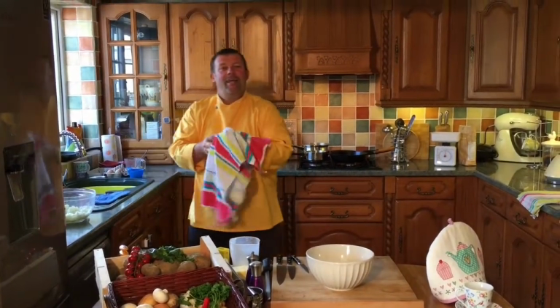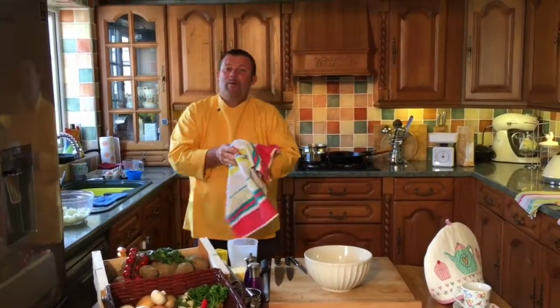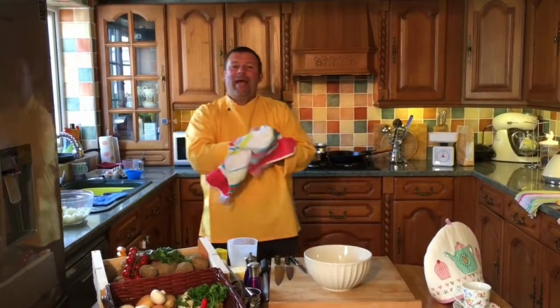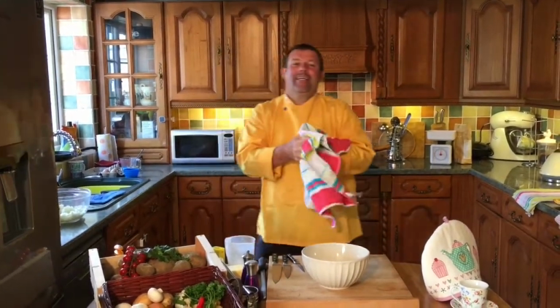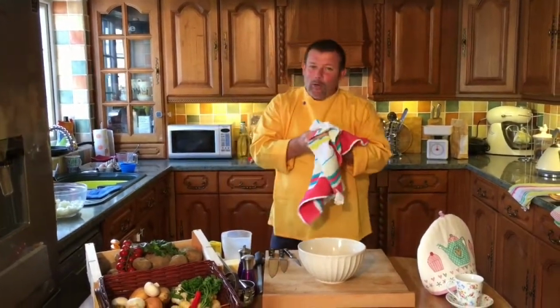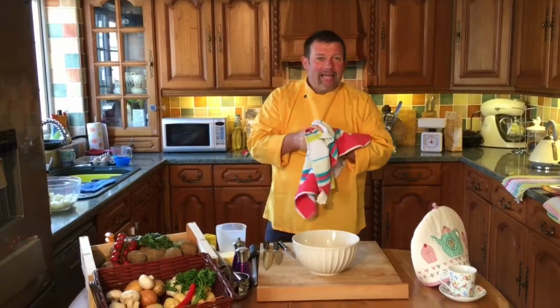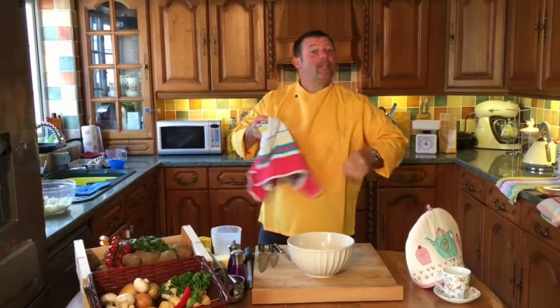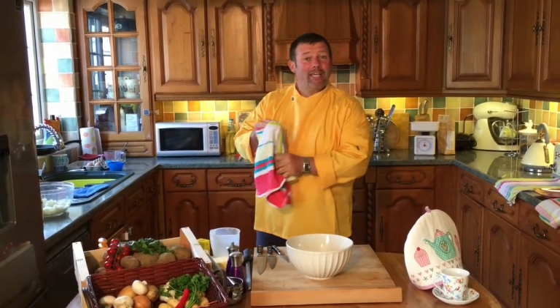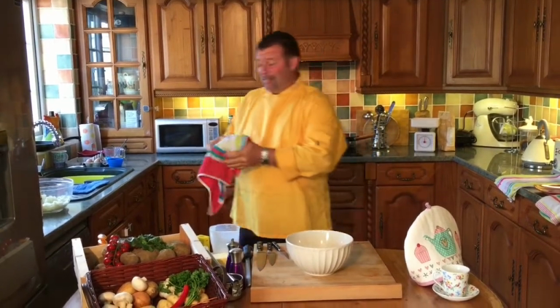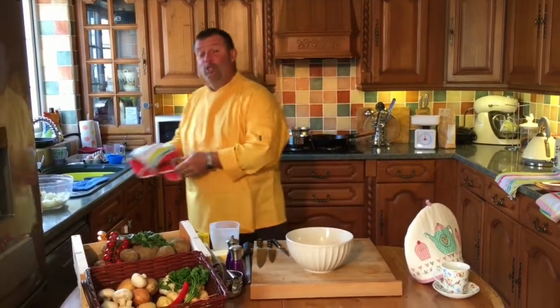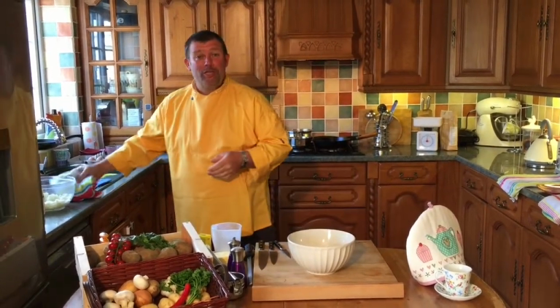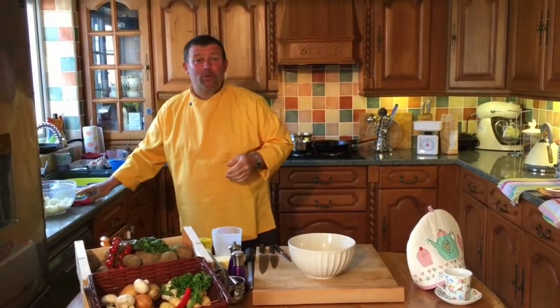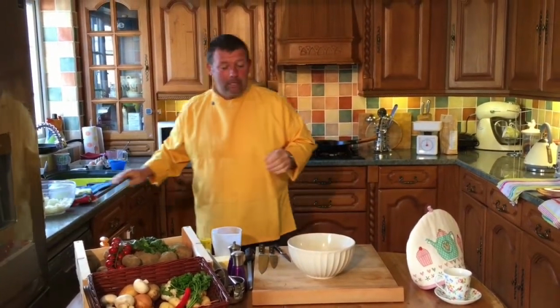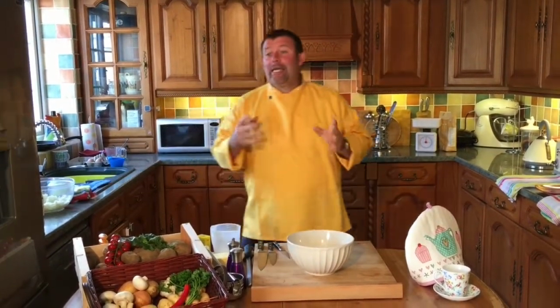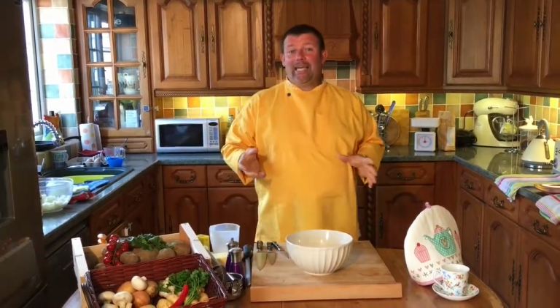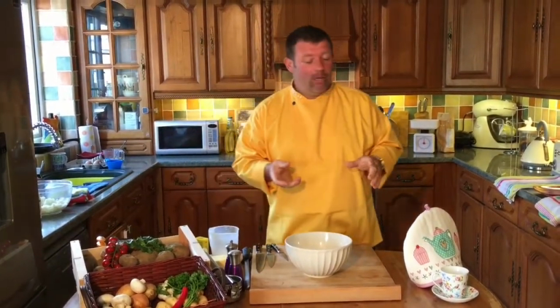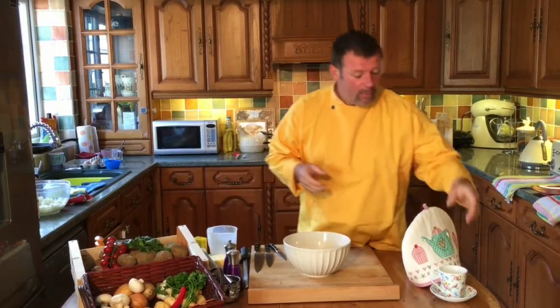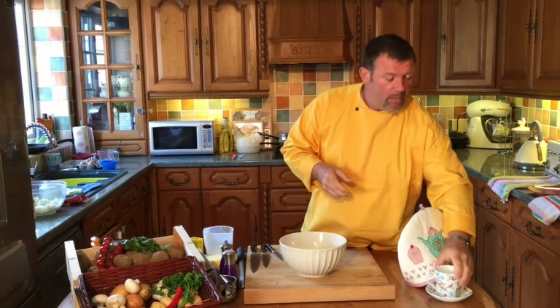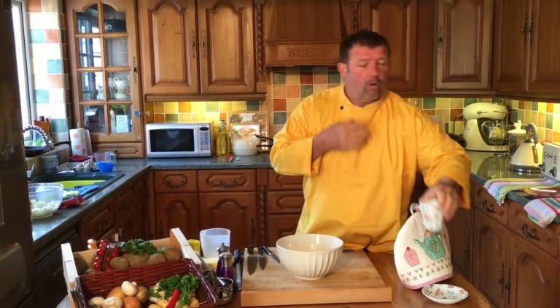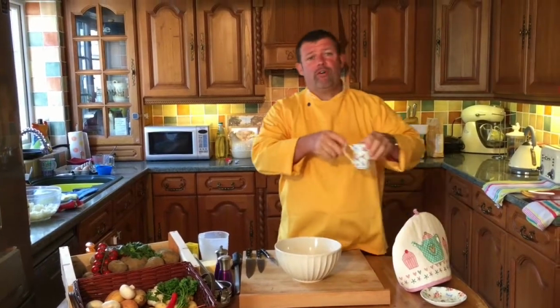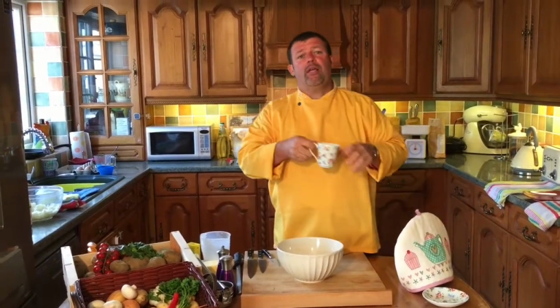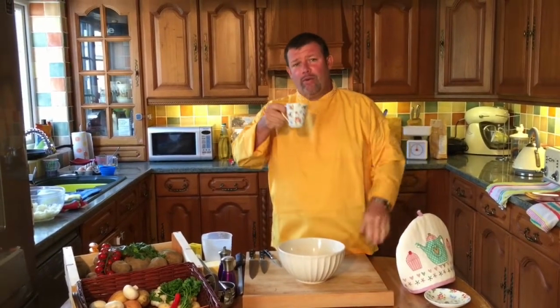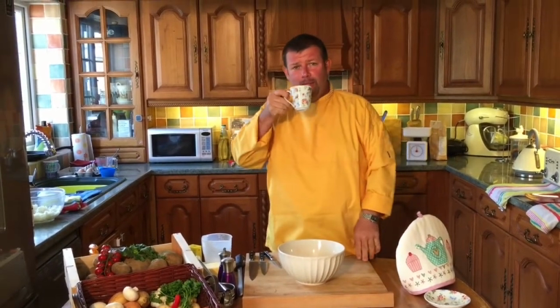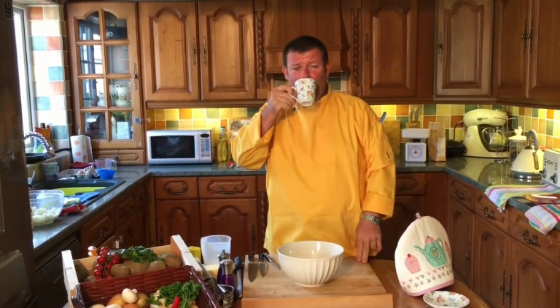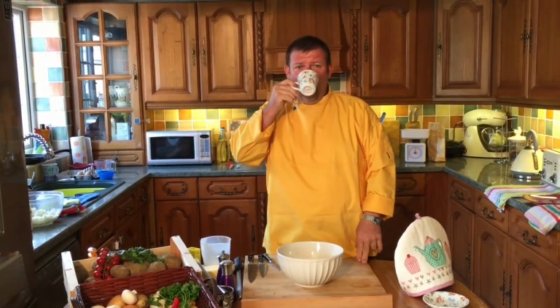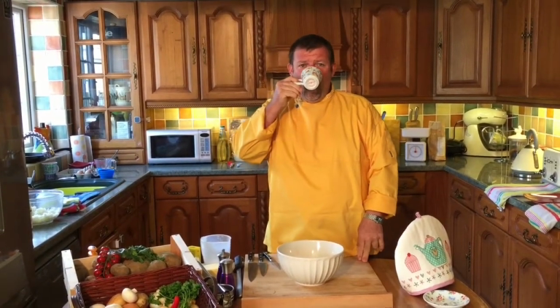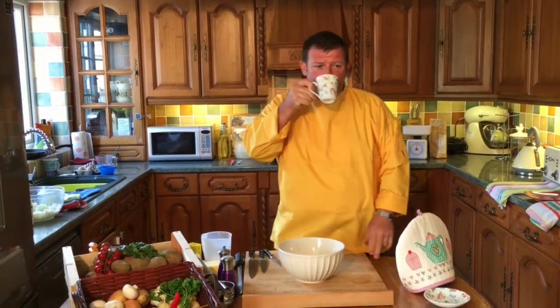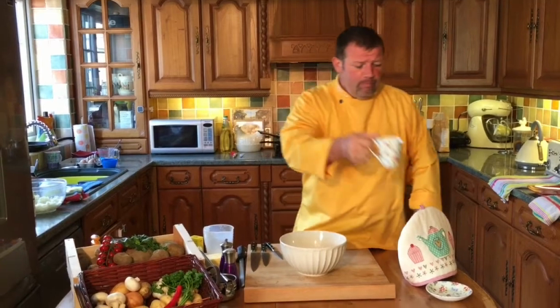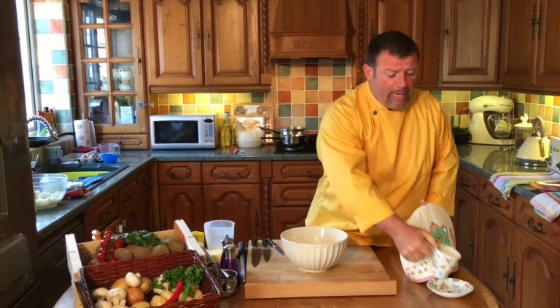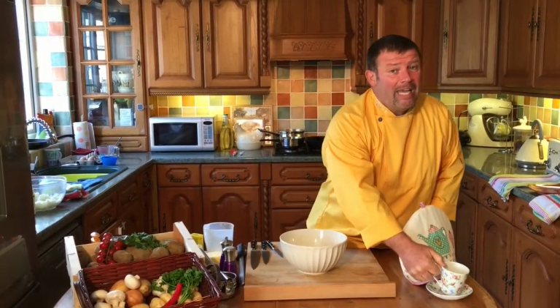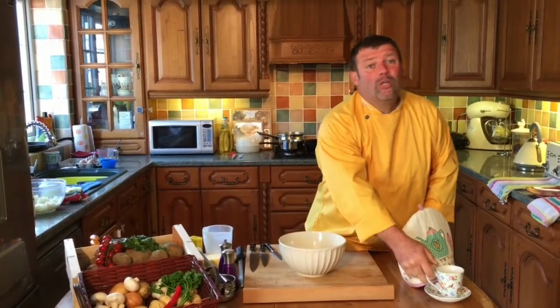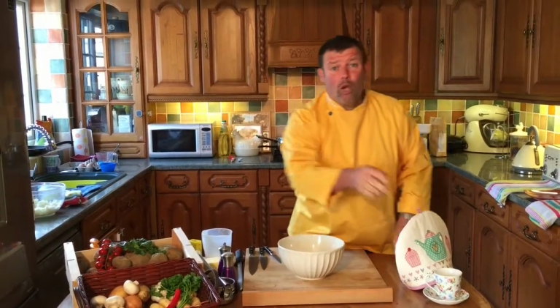Hi and welcome back to Gourmet Glen's Country Kitchen, GG for short. I've got a bit of a dry throat, so let's have a quick cup of tea. Today we are going to be making potato scones.